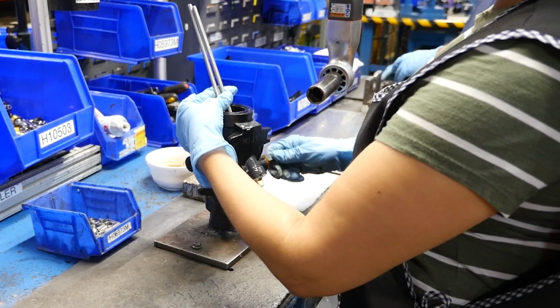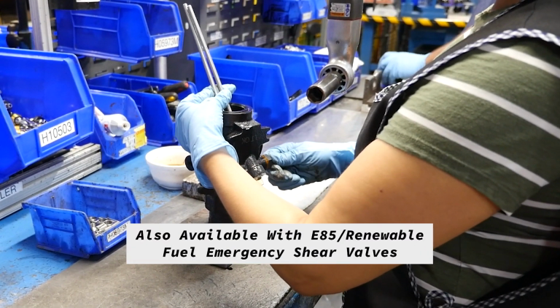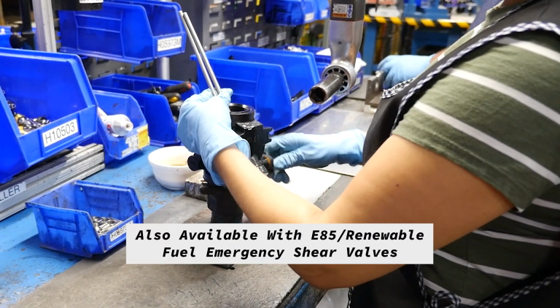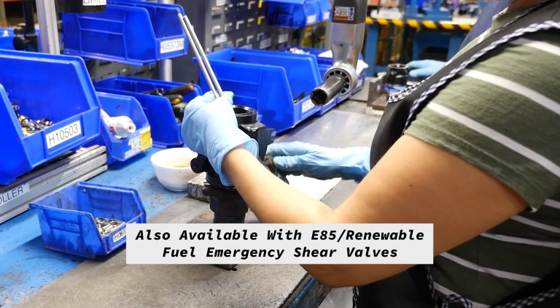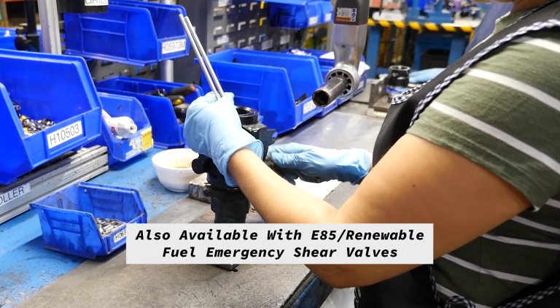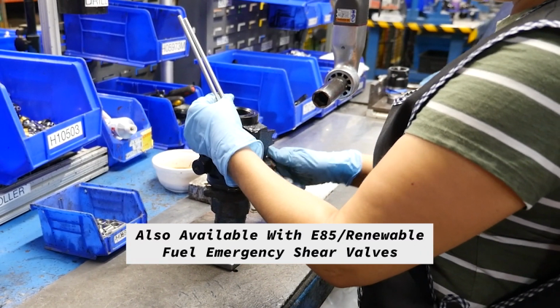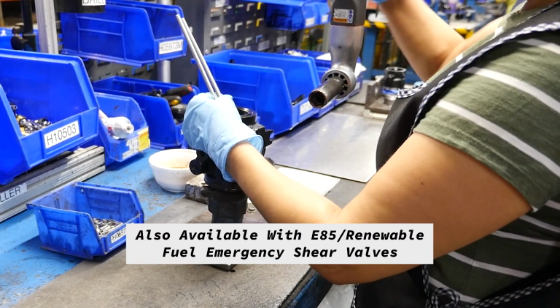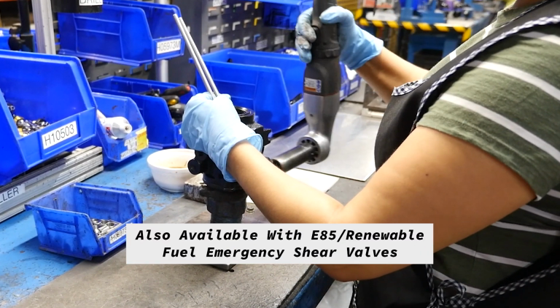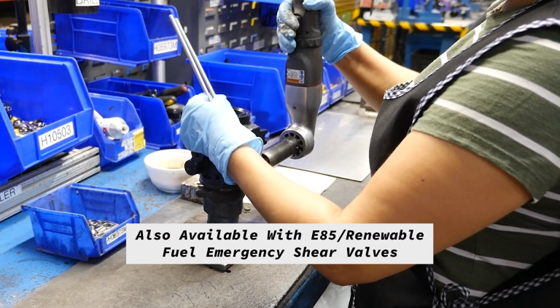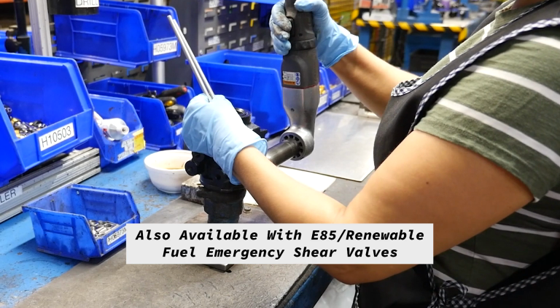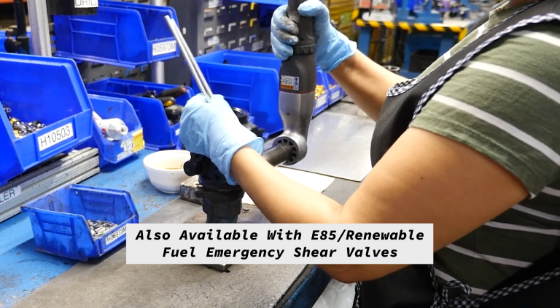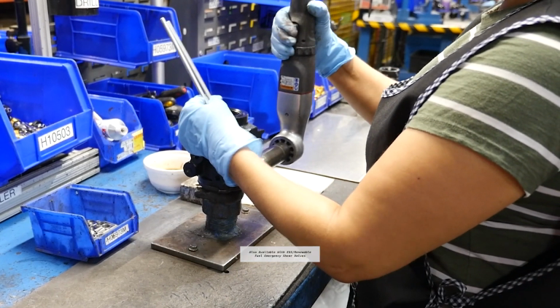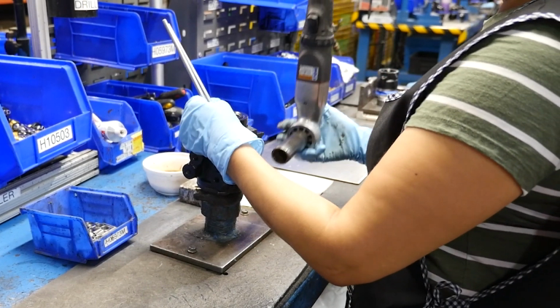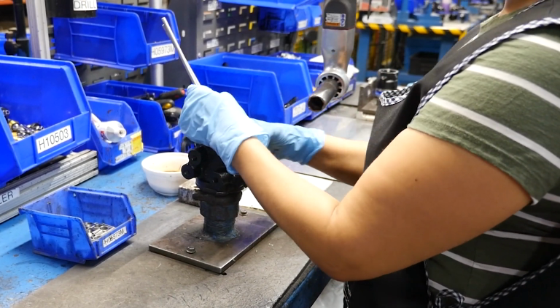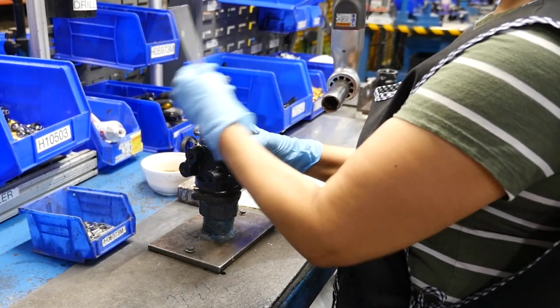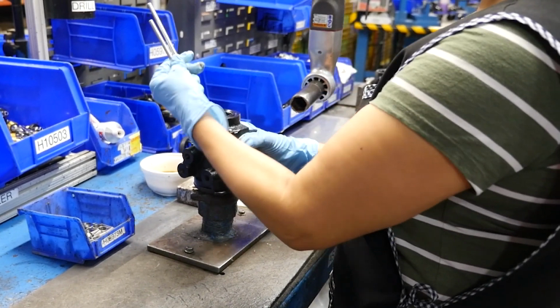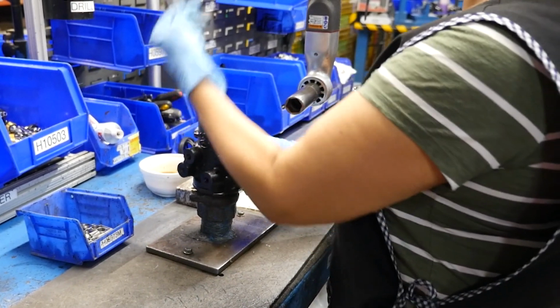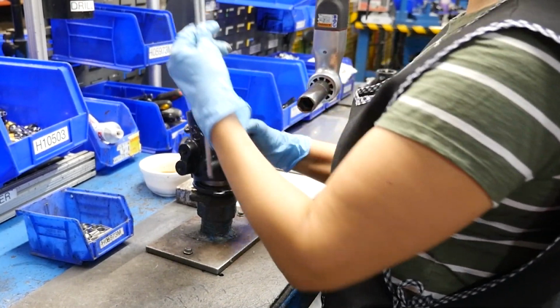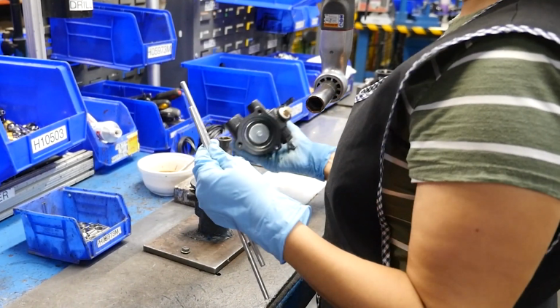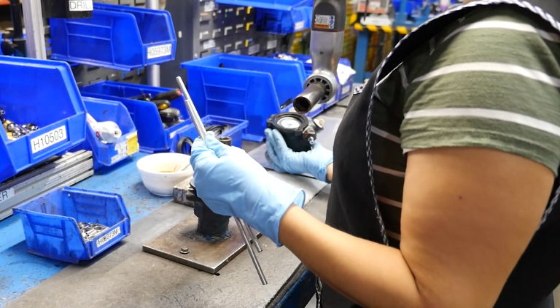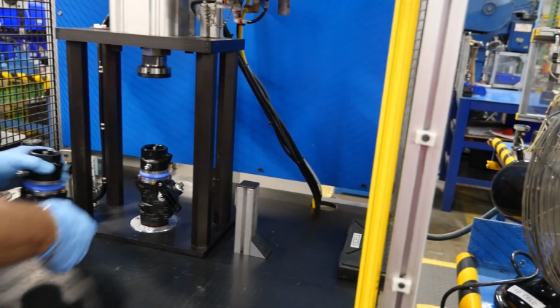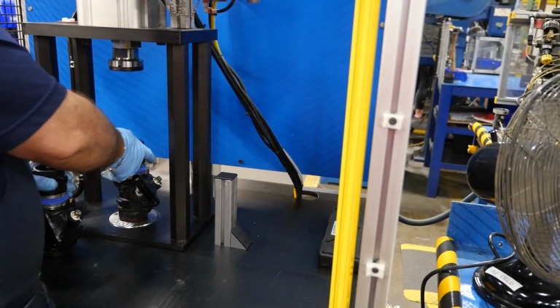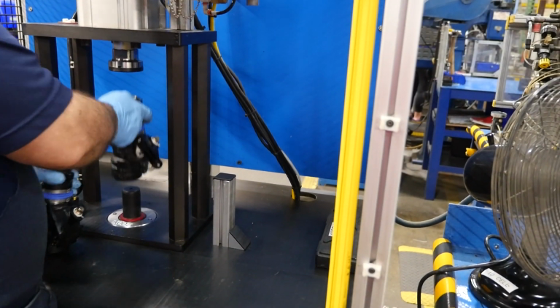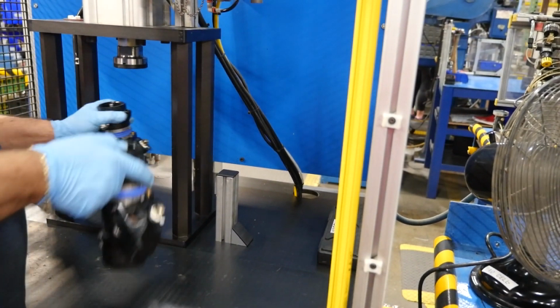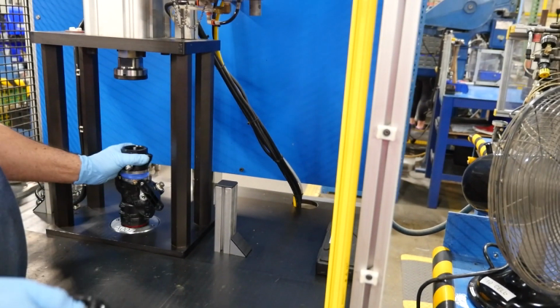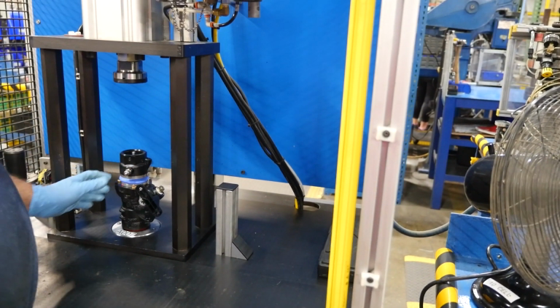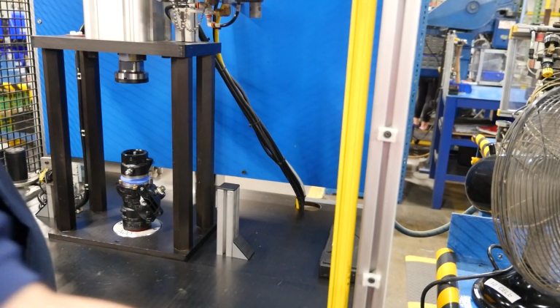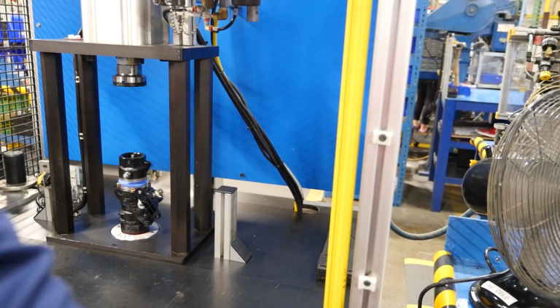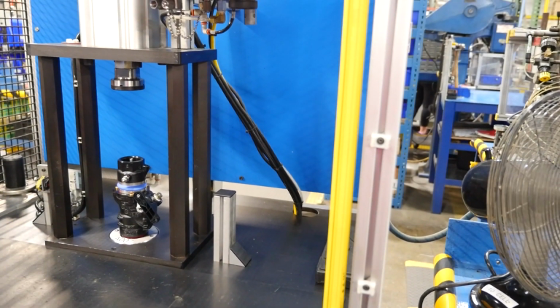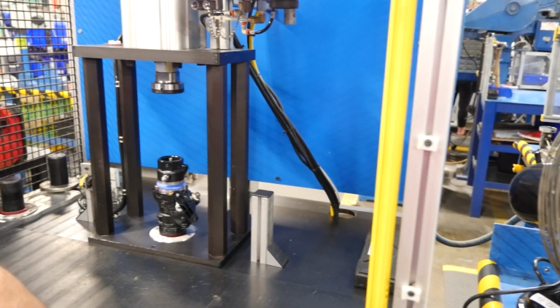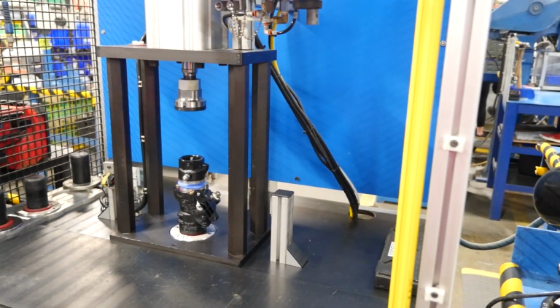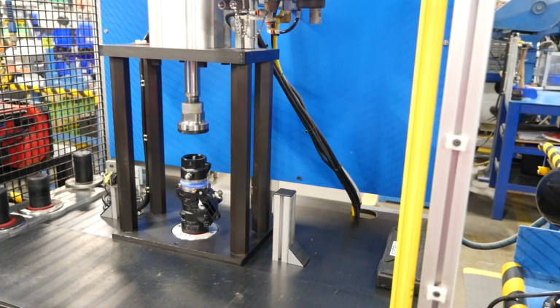Our smart guard design helps contain potential shear groove leaks, and in the event of a leak the link will release to close the valve. We manufacture 10-plus valves here on site and test them rigorously to meet quality standards.